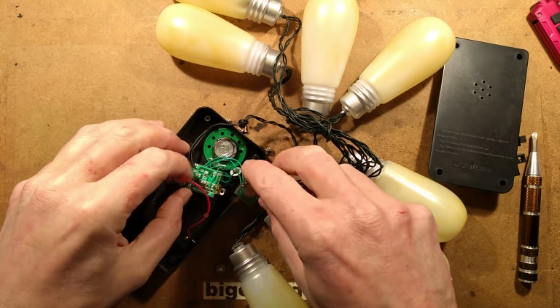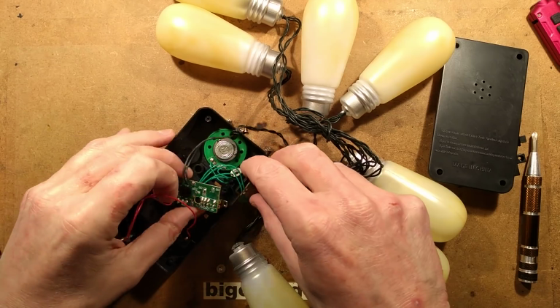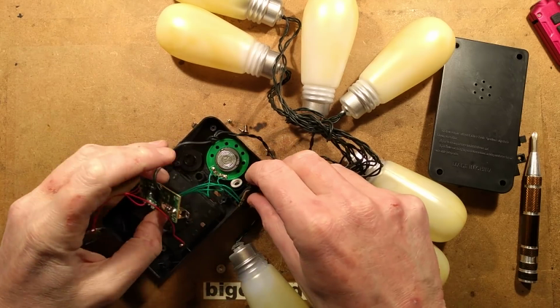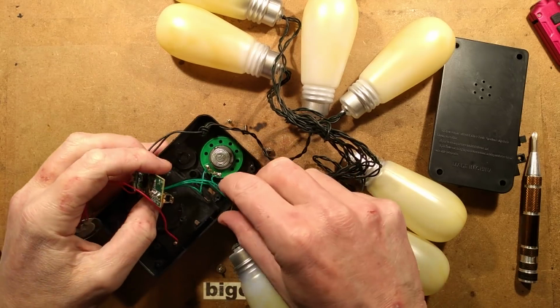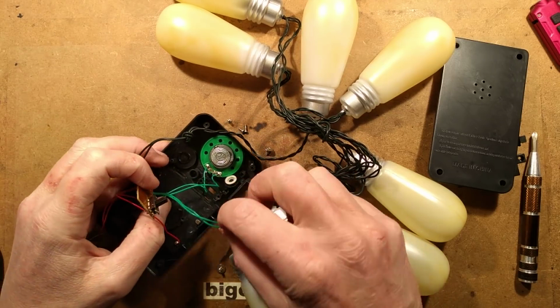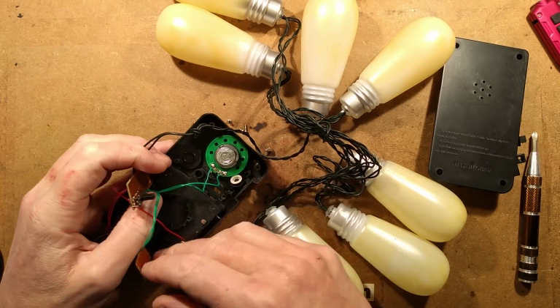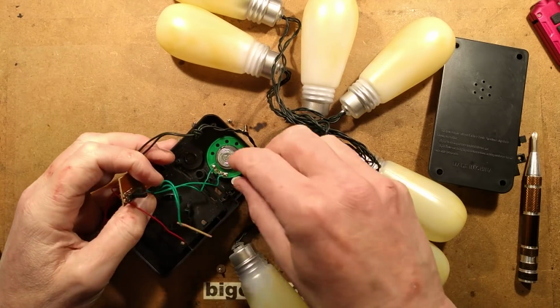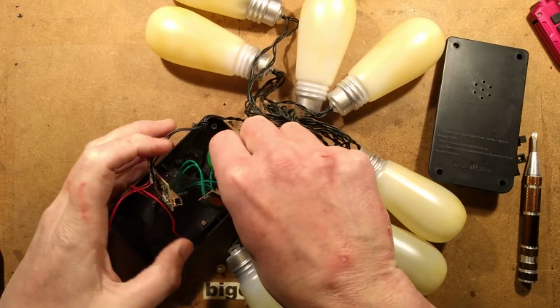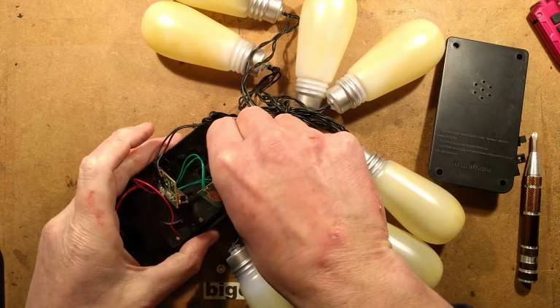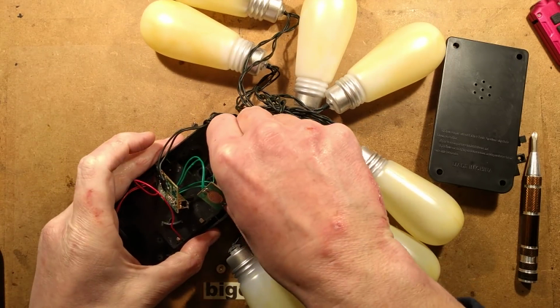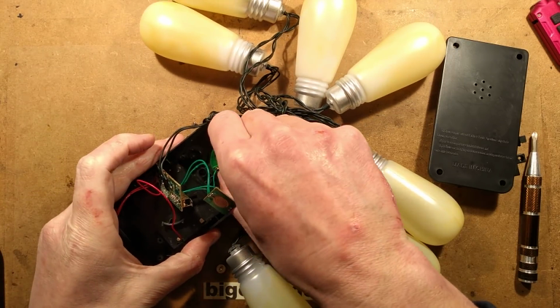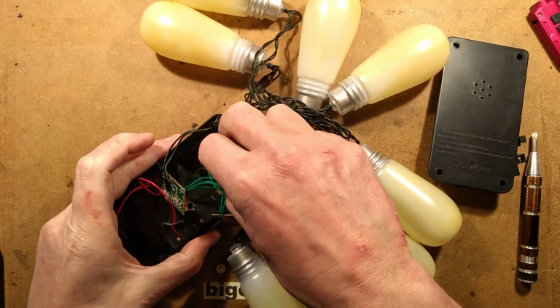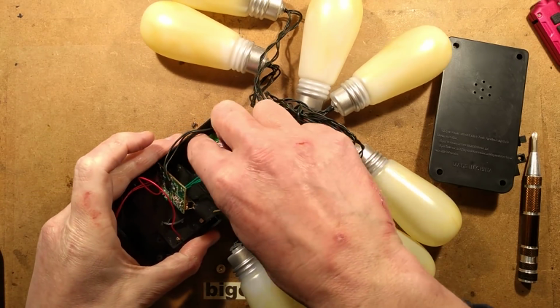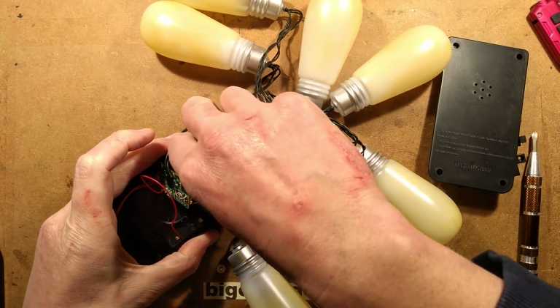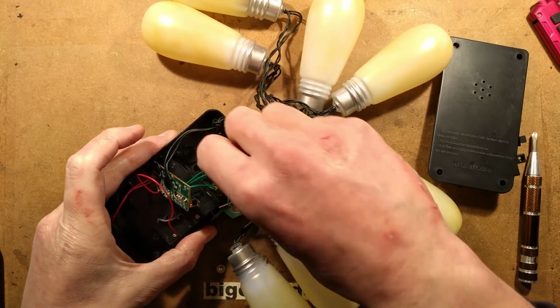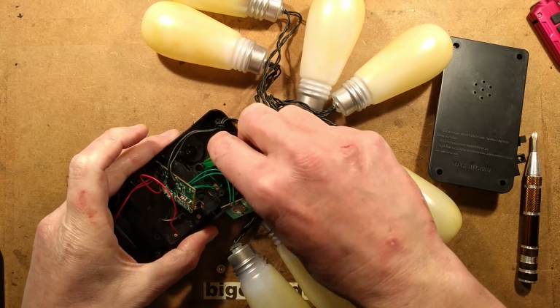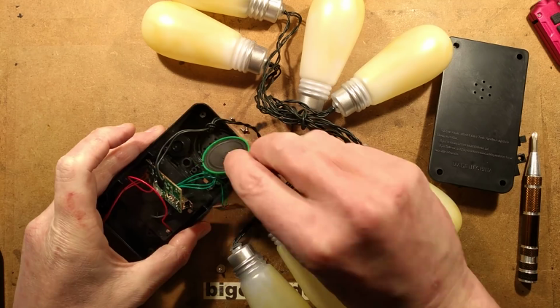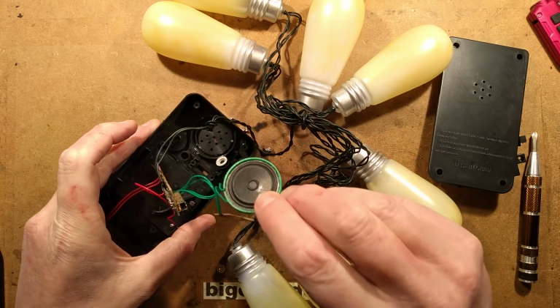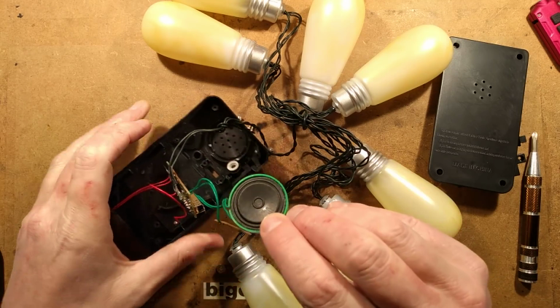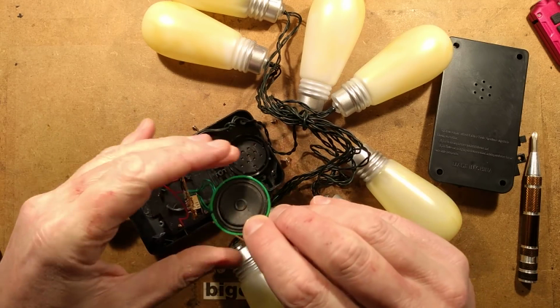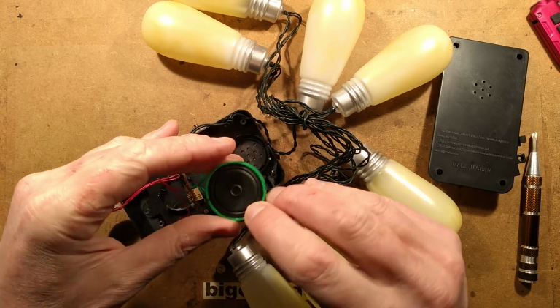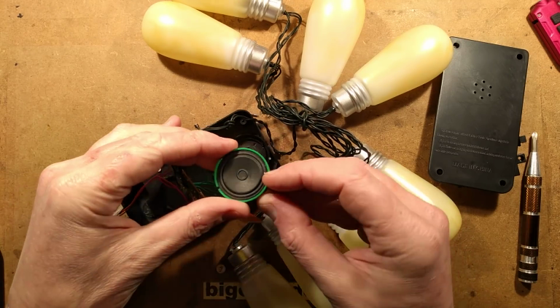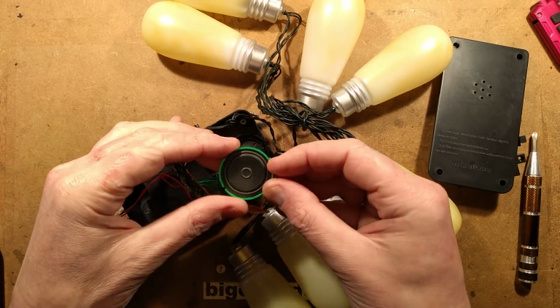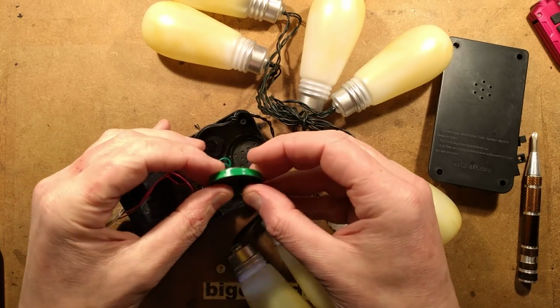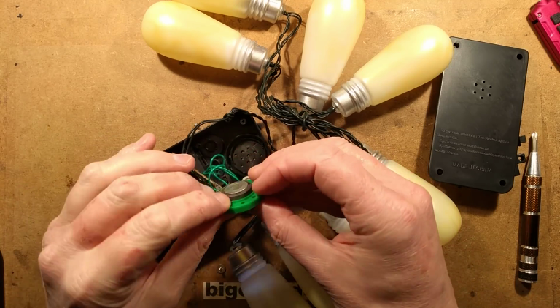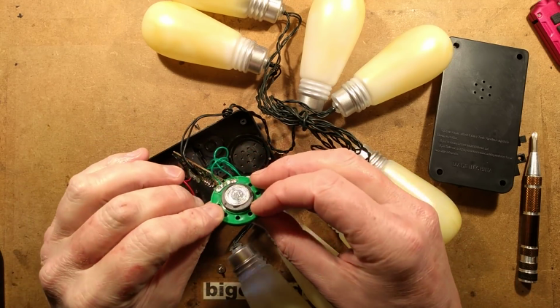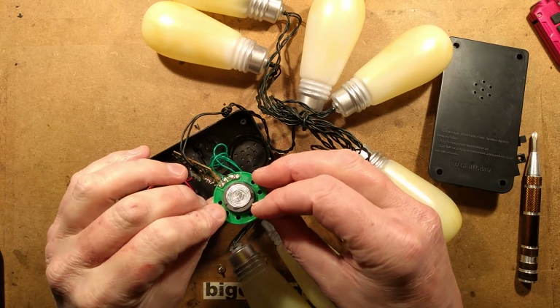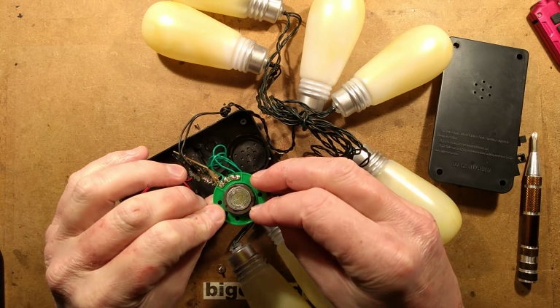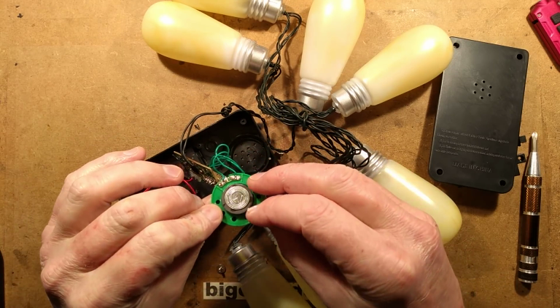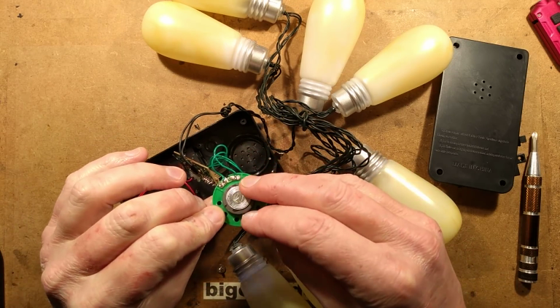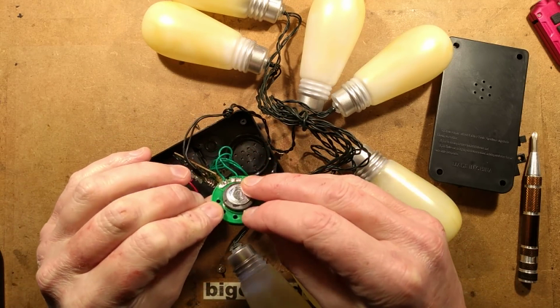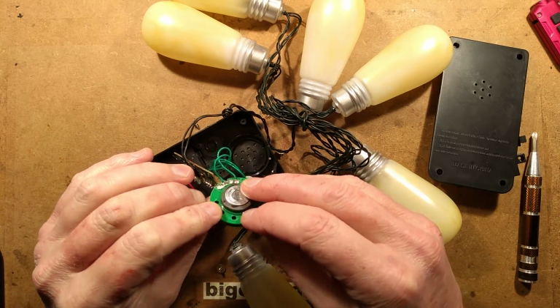The speaker is quite big in there - the speaker might be quite useful. It's fairly generic, but actually it's bigger than the average one. It looks quite neat.